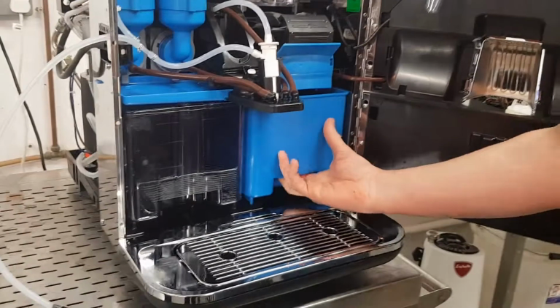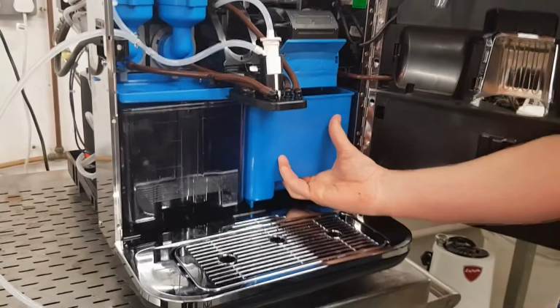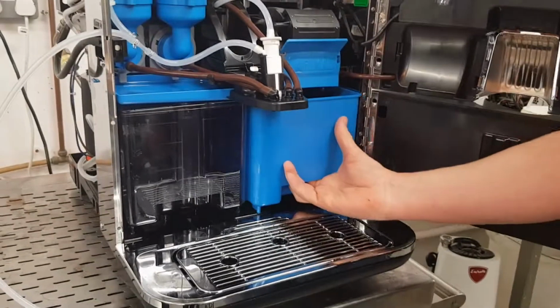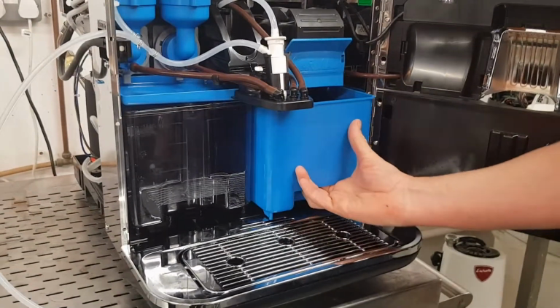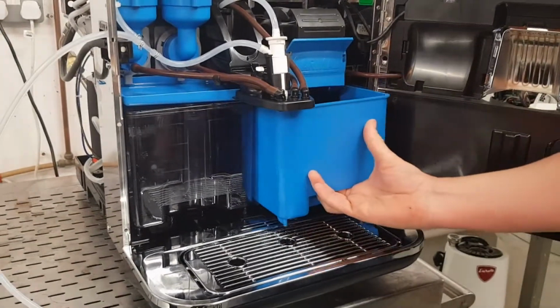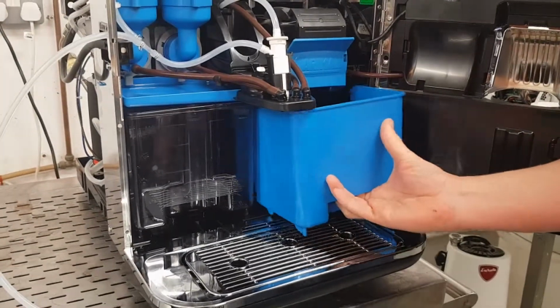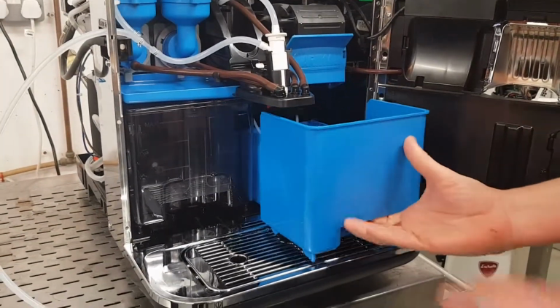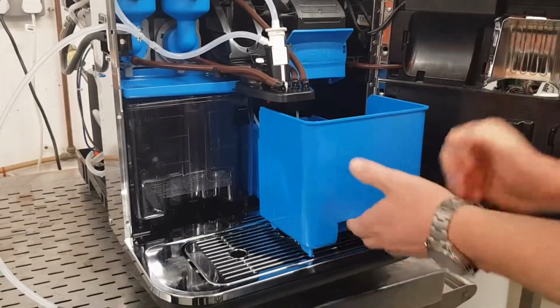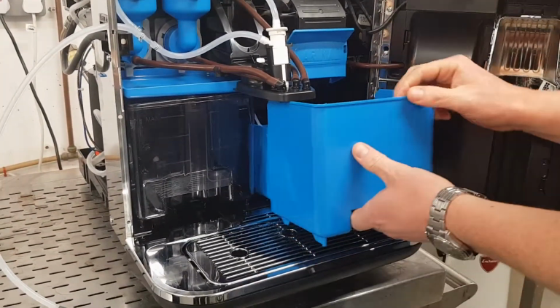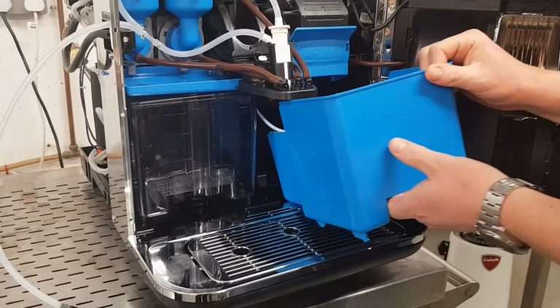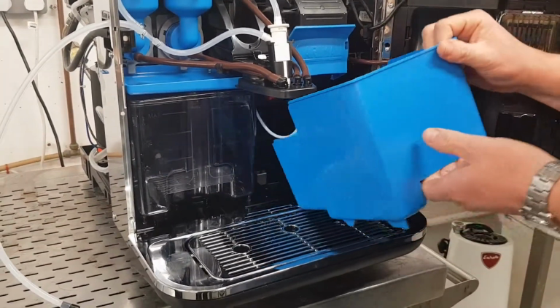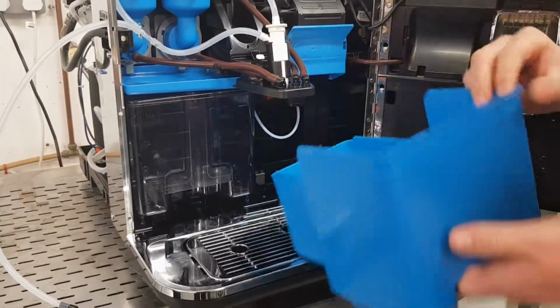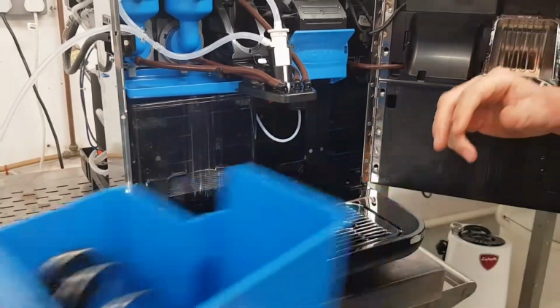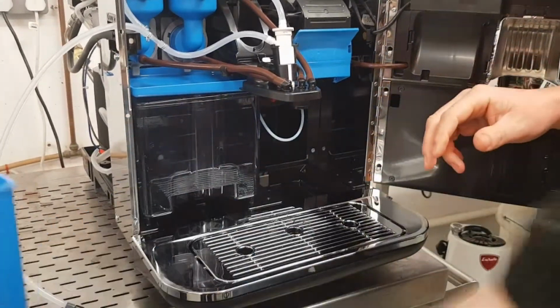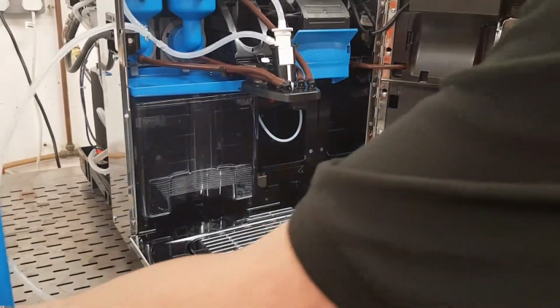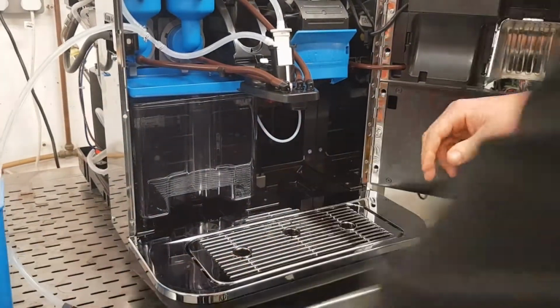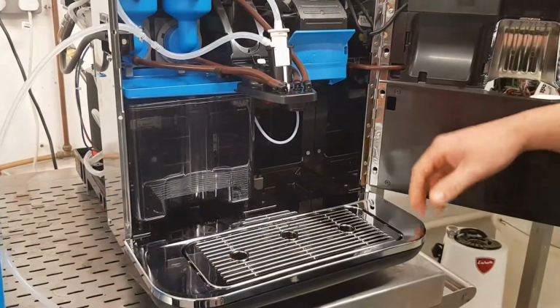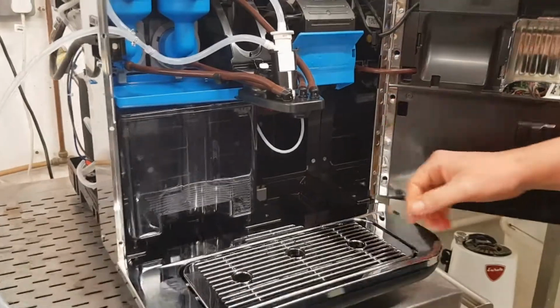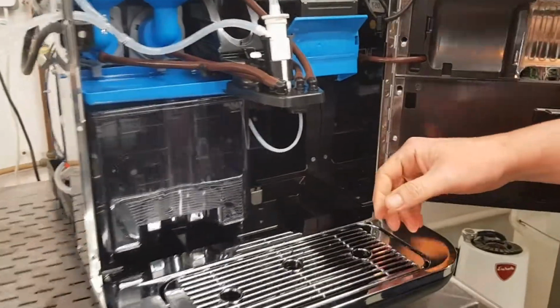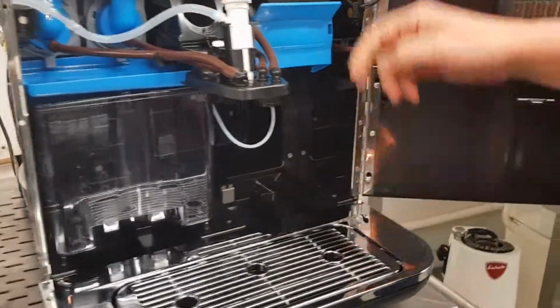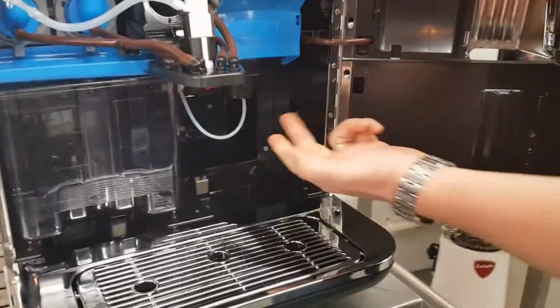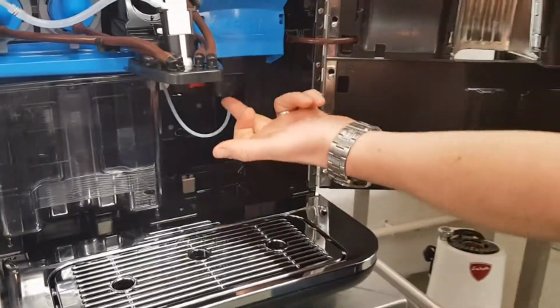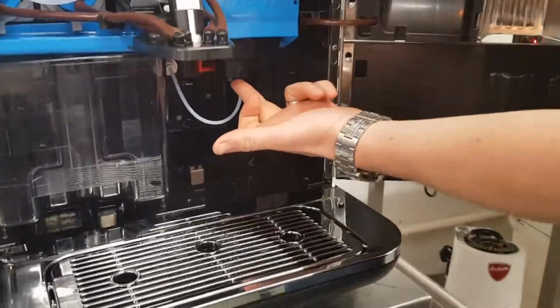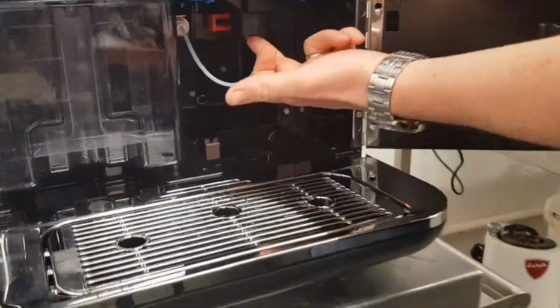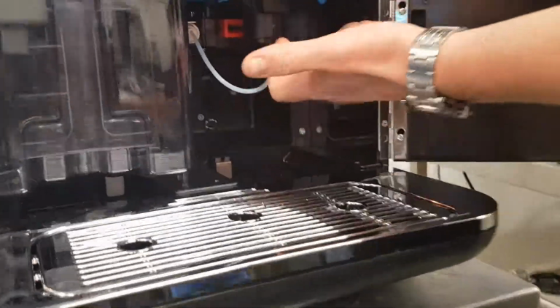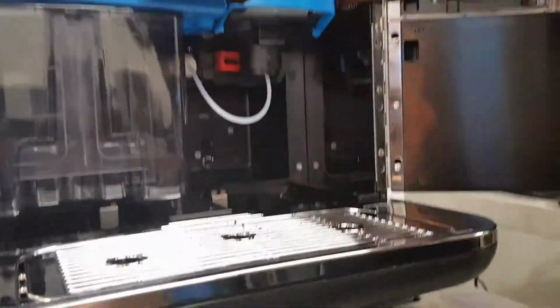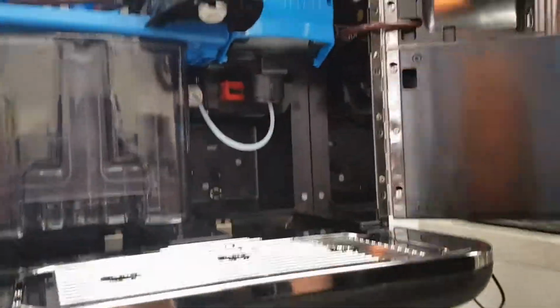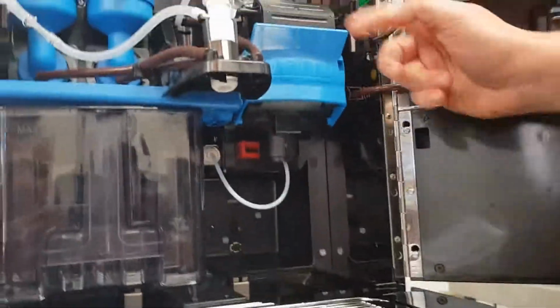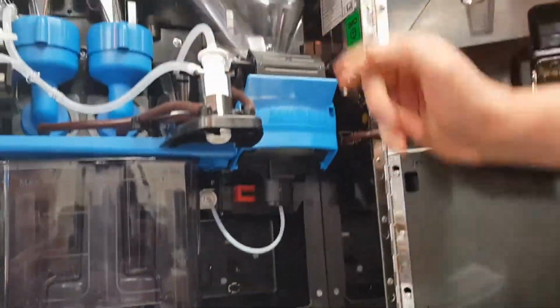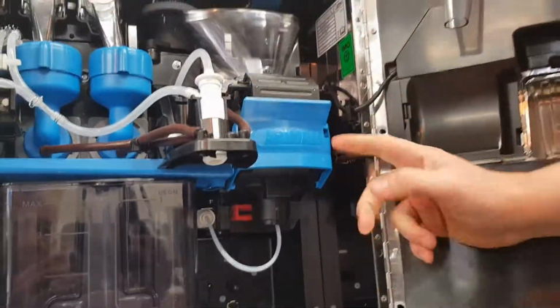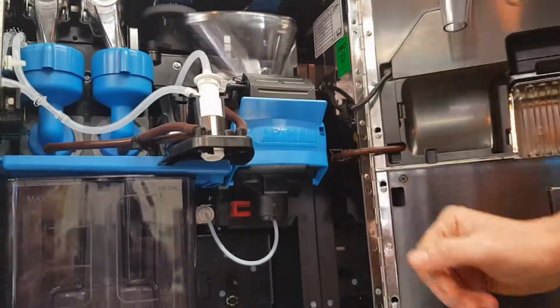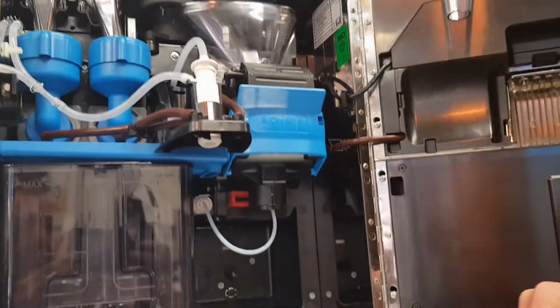Remove the blue waste container. The Brewer Group is this section here, where the espresso is brewed into your cup.